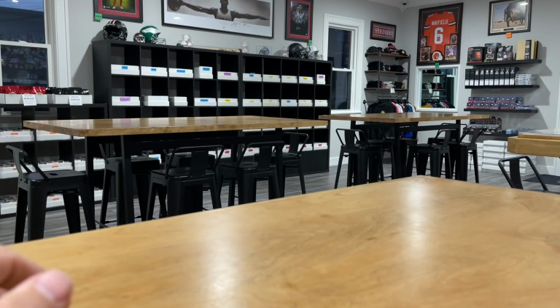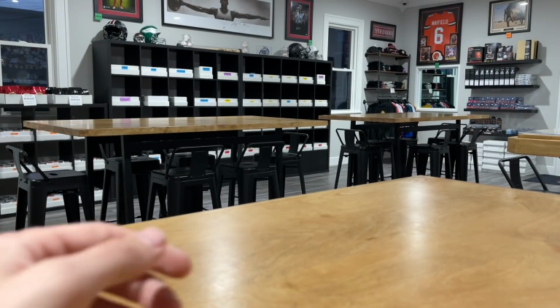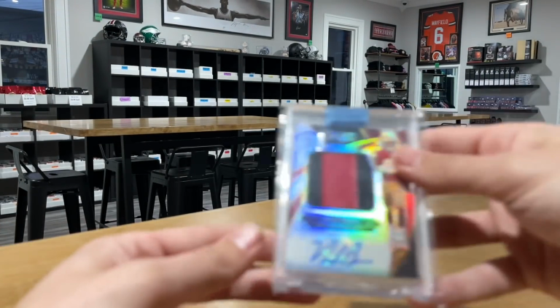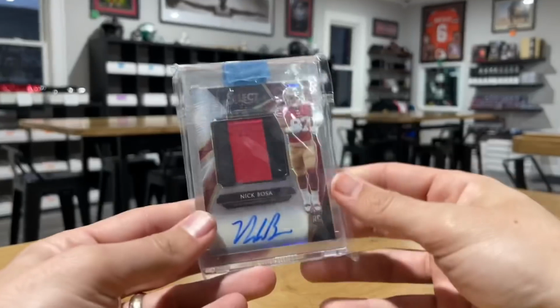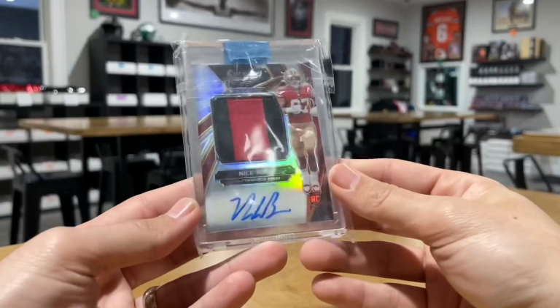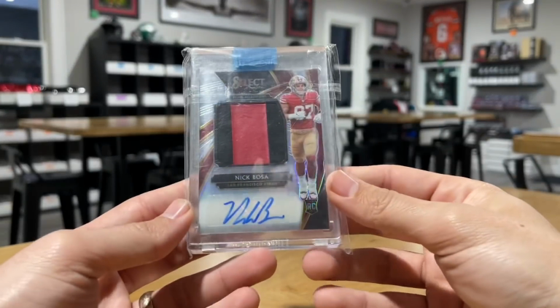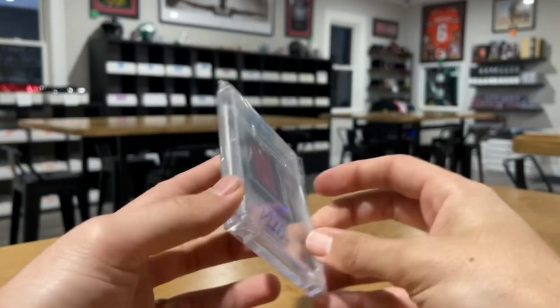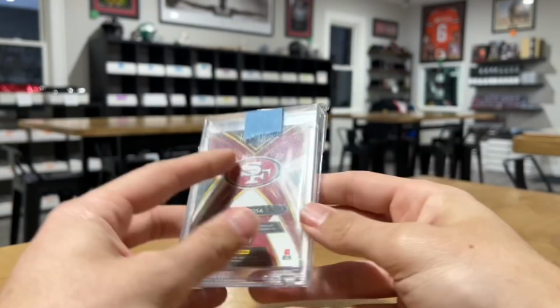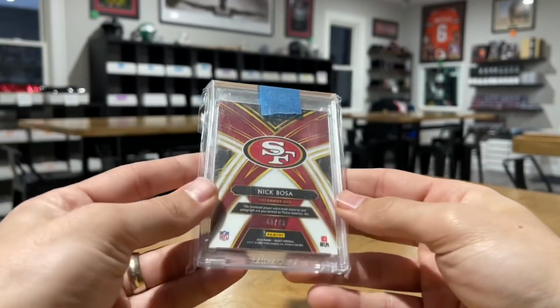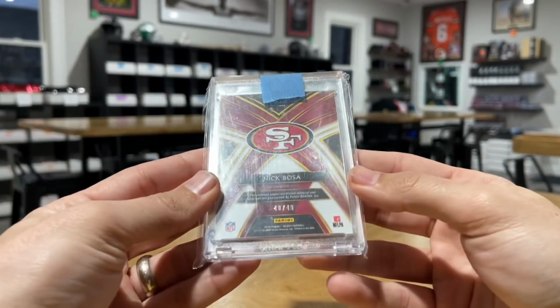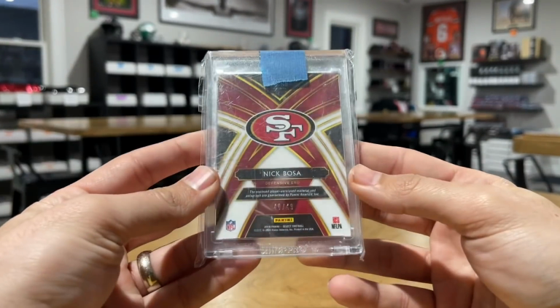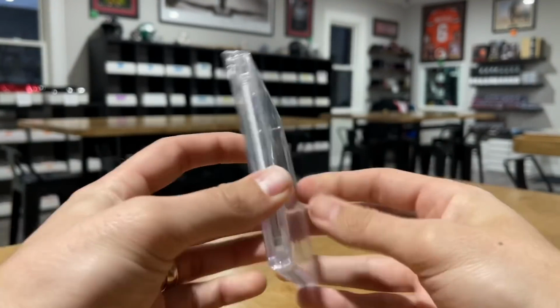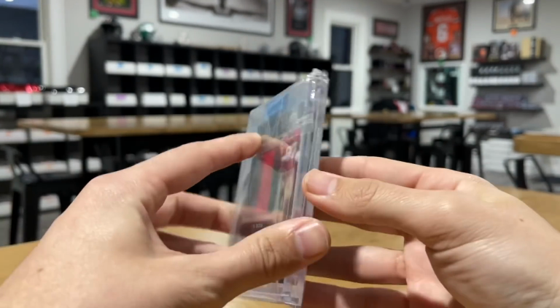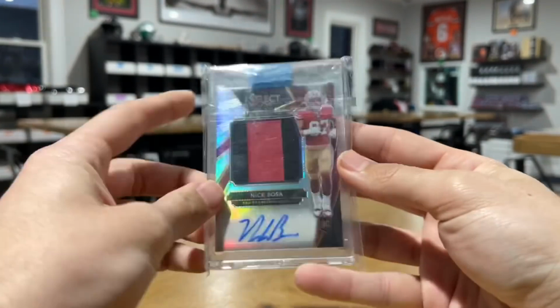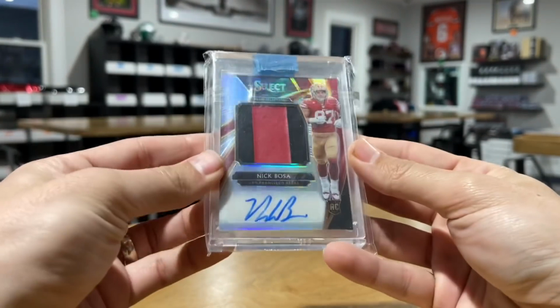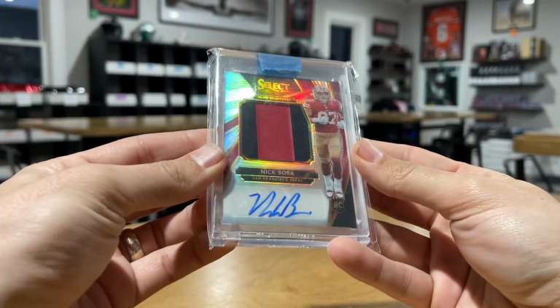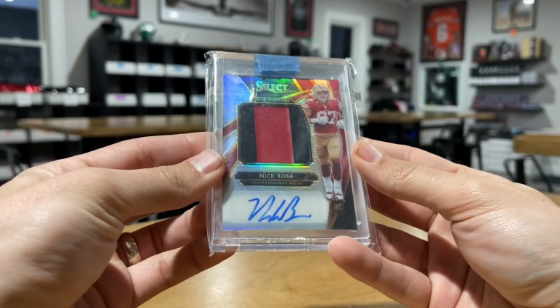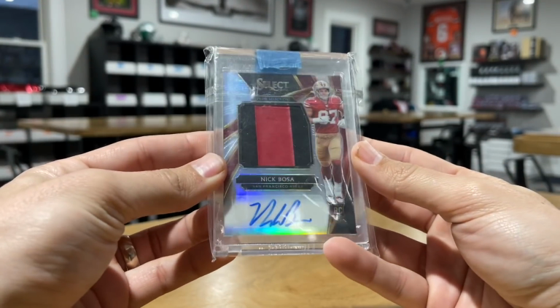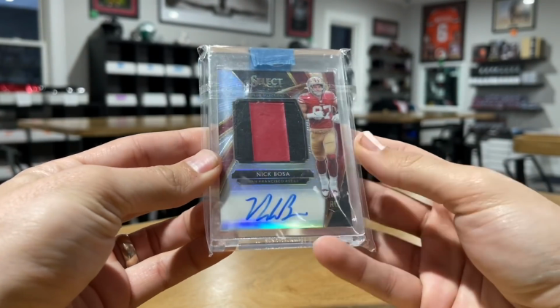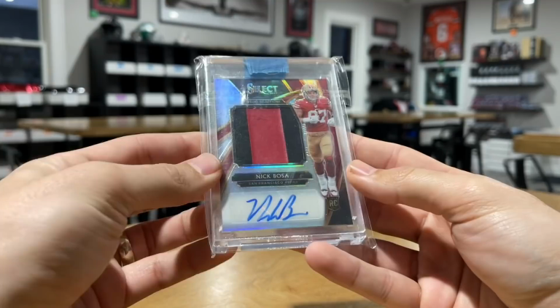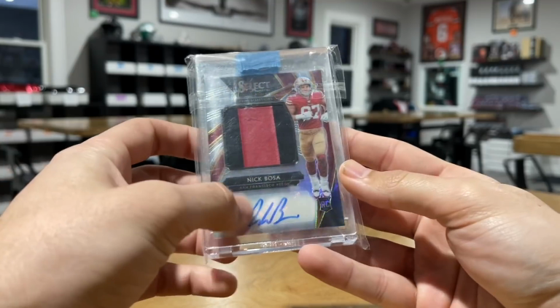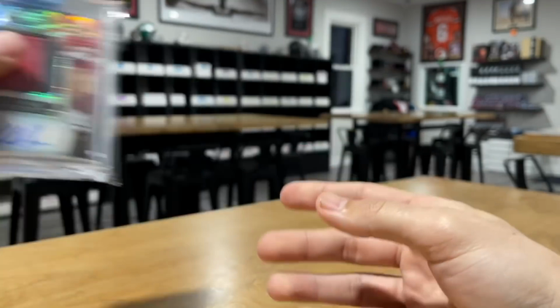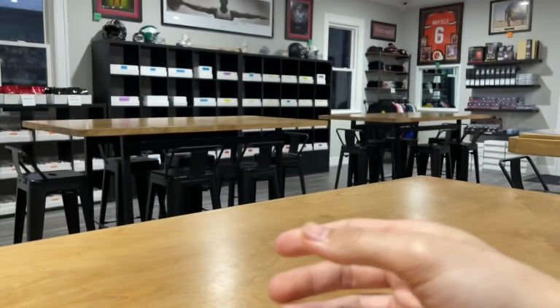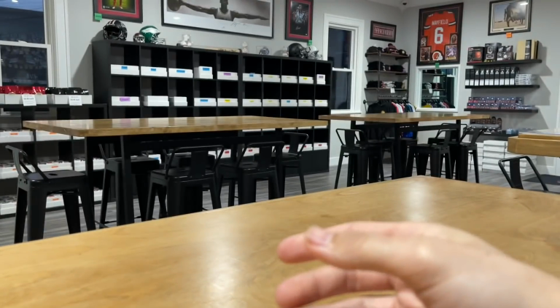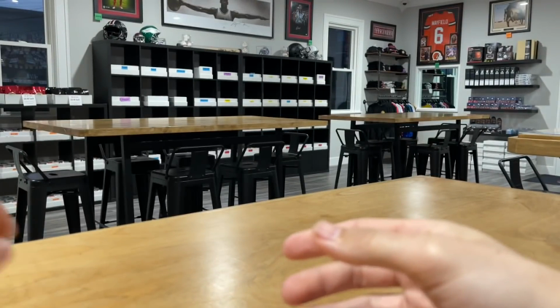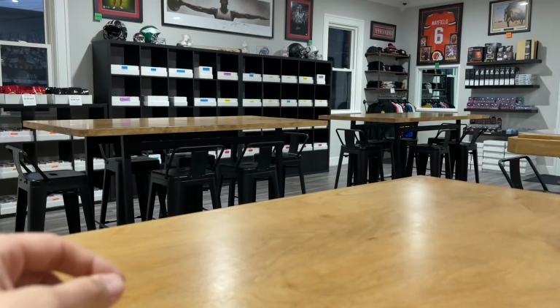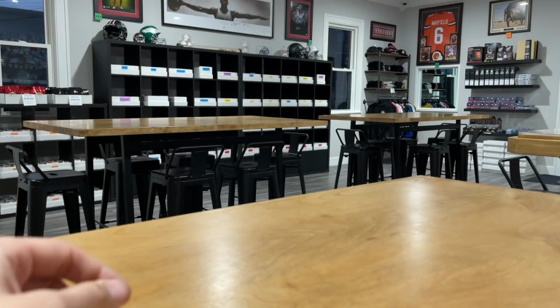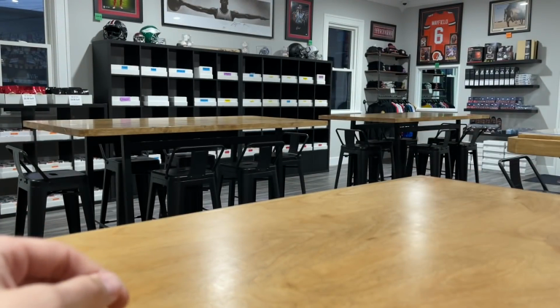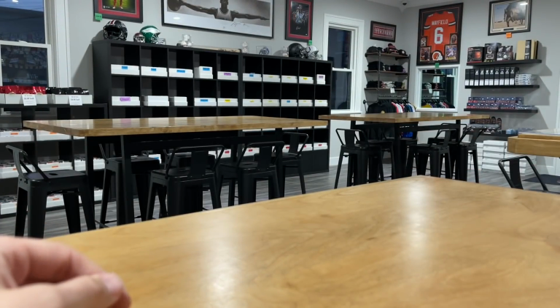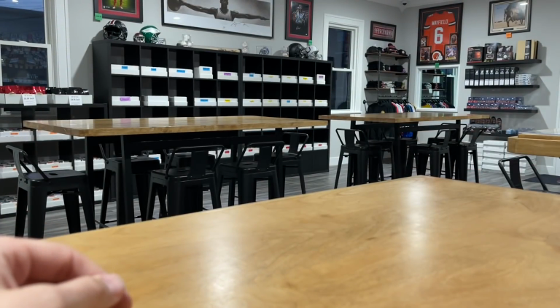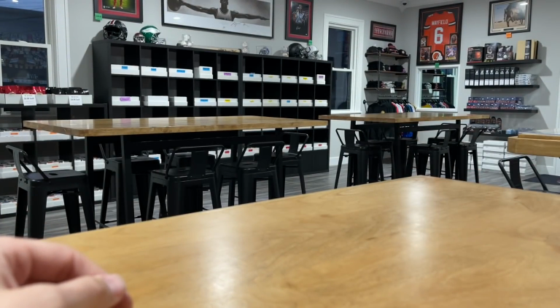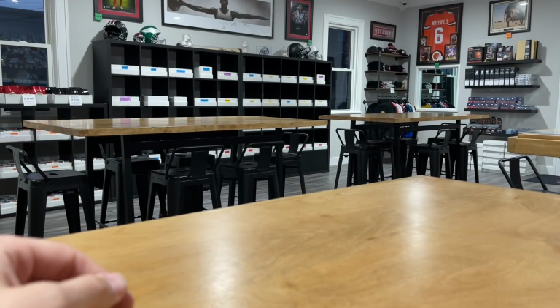Got this Nick Bosa Select patch auto, 40 of 49 — probably won't get a 10 on the auto but at least it stays on sticker, it's just a little light.